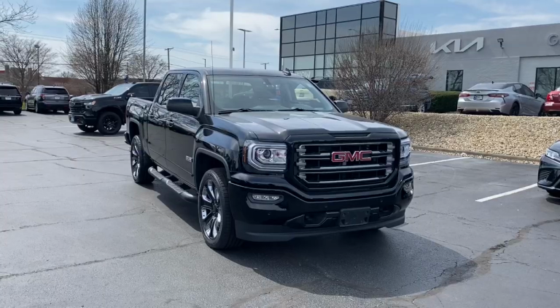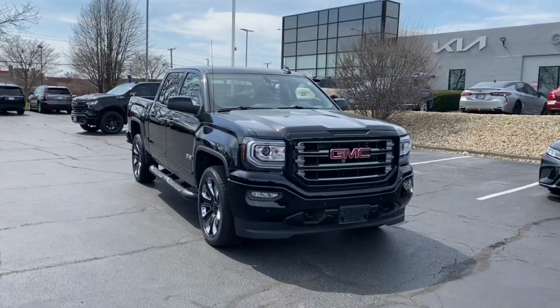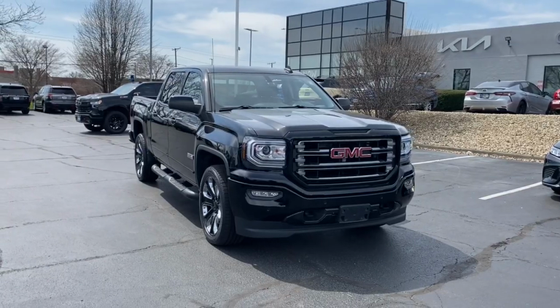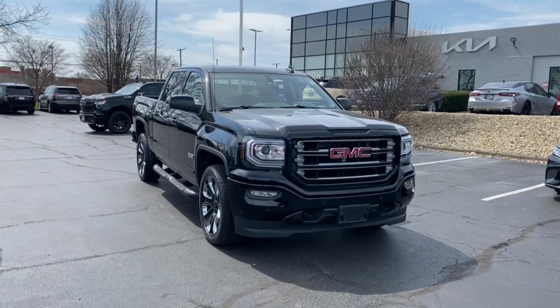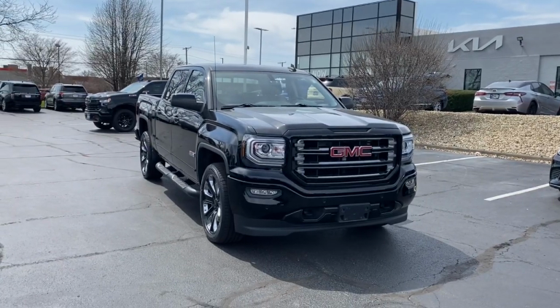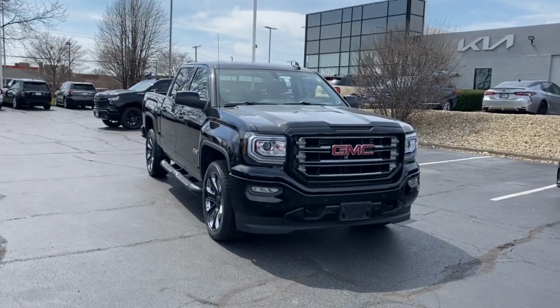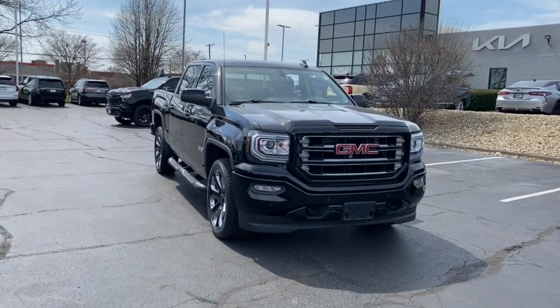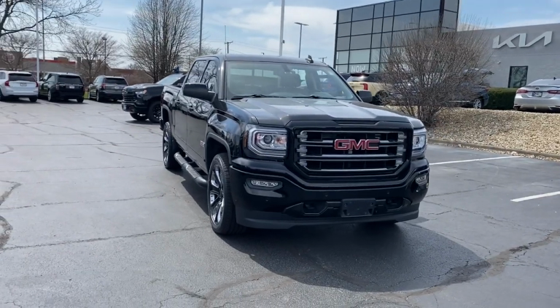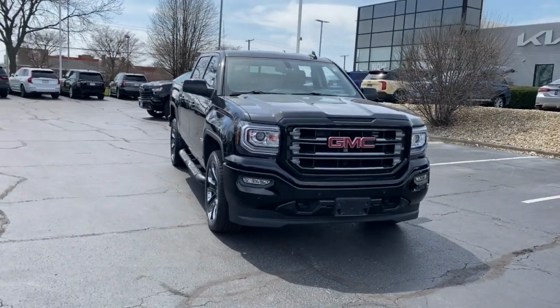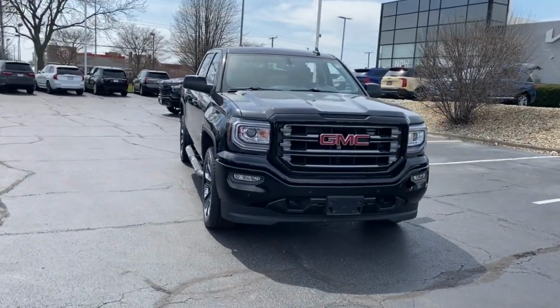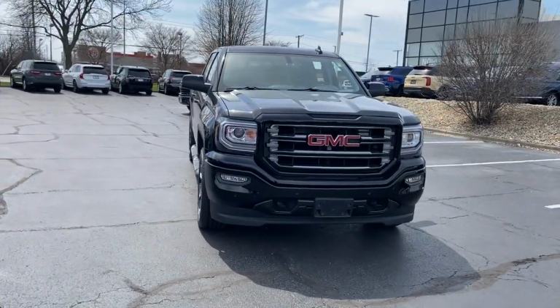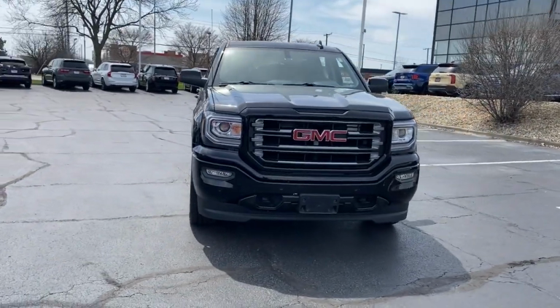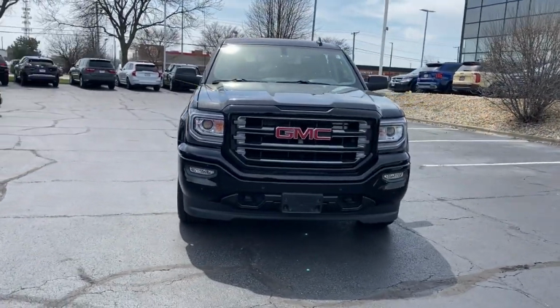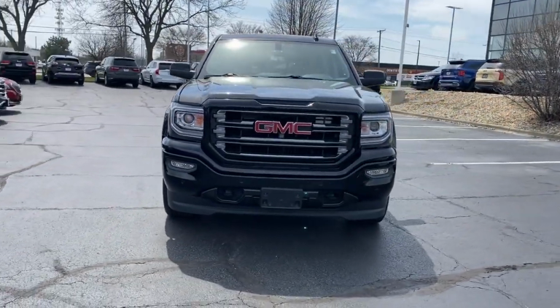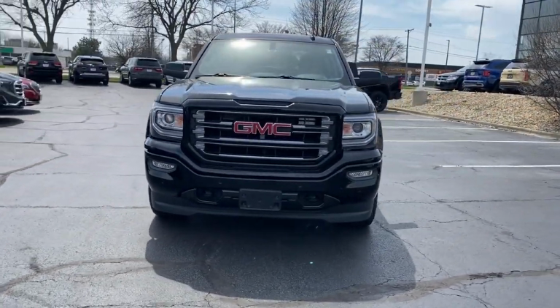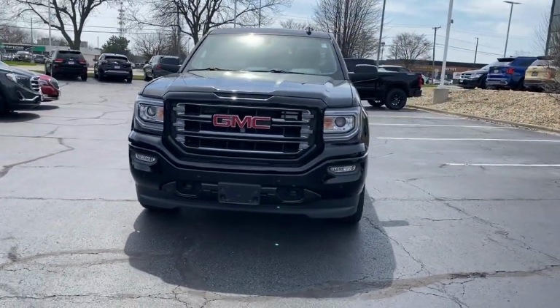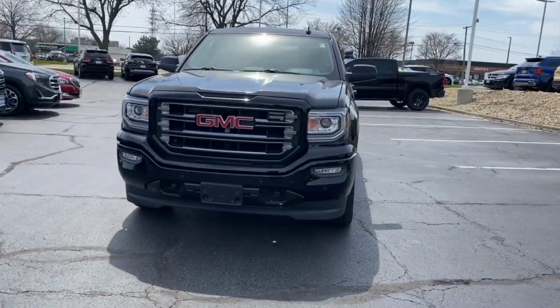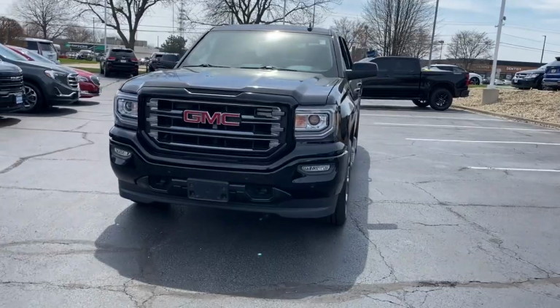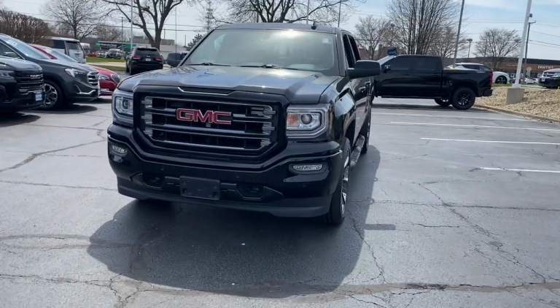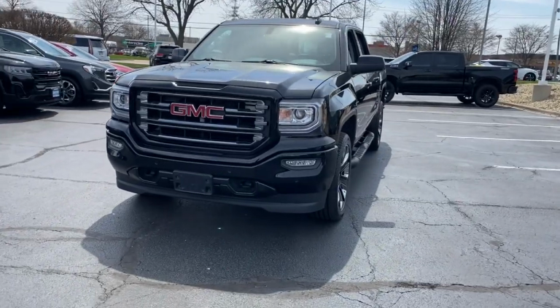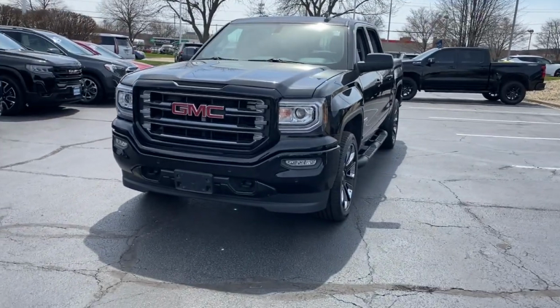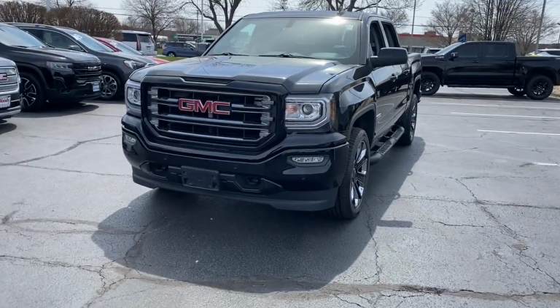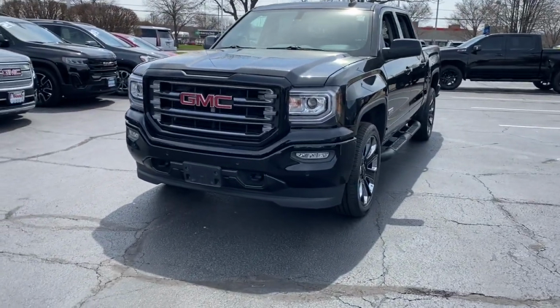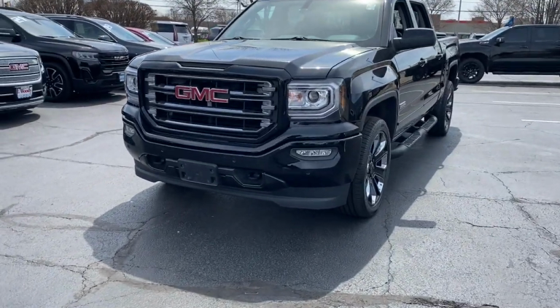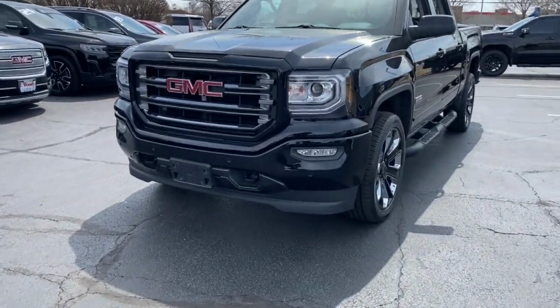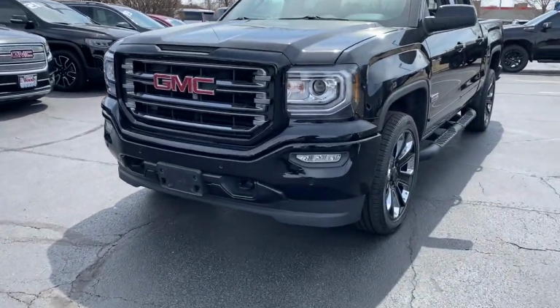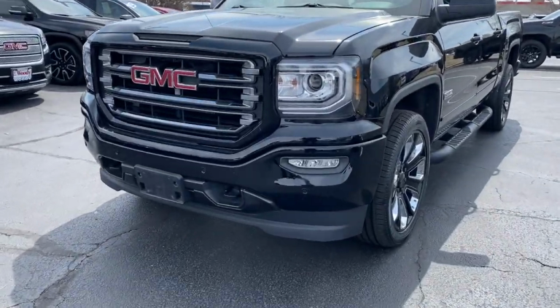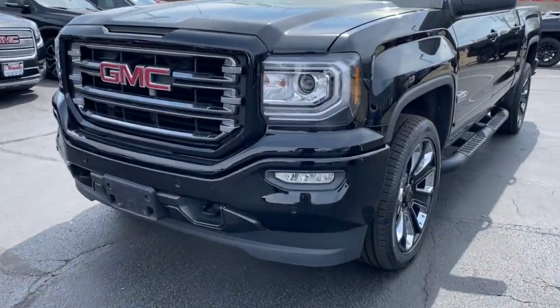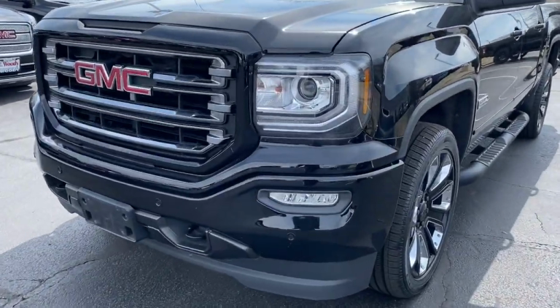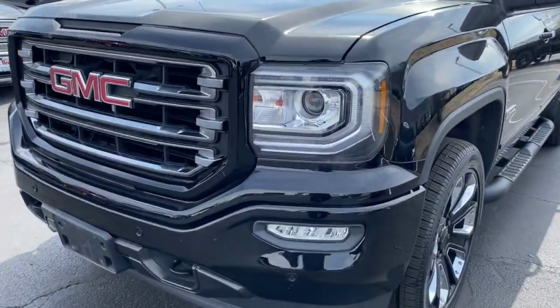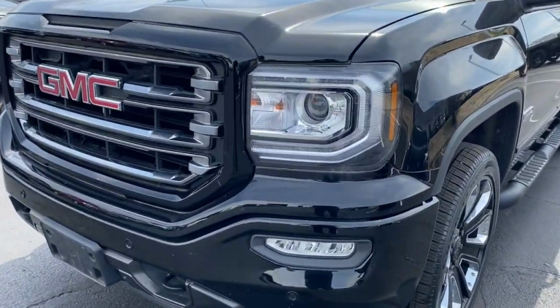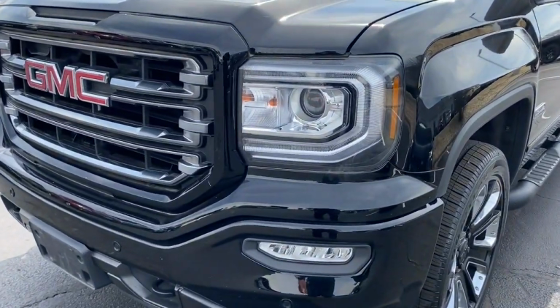You will be amazed by this 2018 GMC Sierra. With less than 60,000 miles on the odometer, this vehicle stands out from the rest.